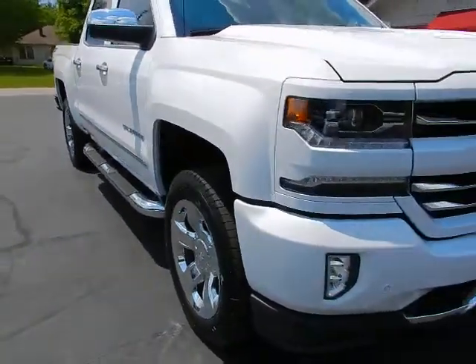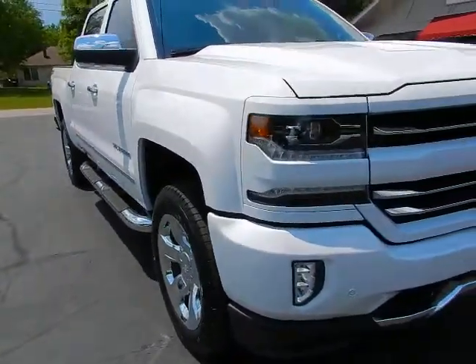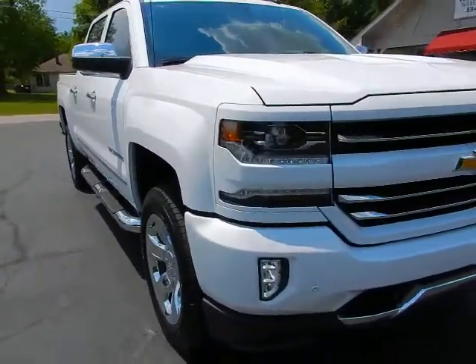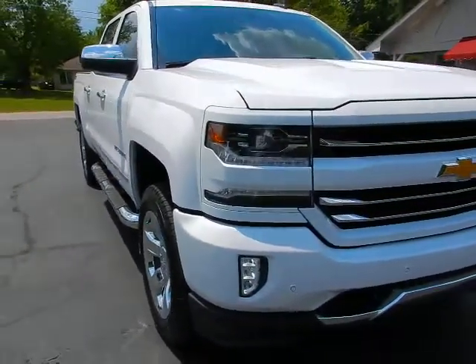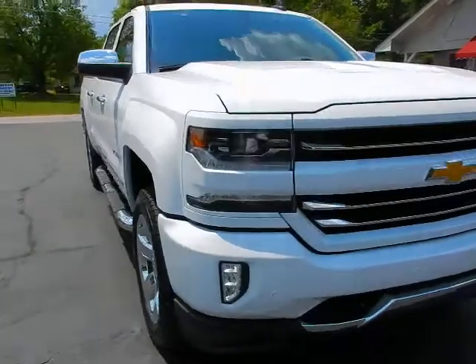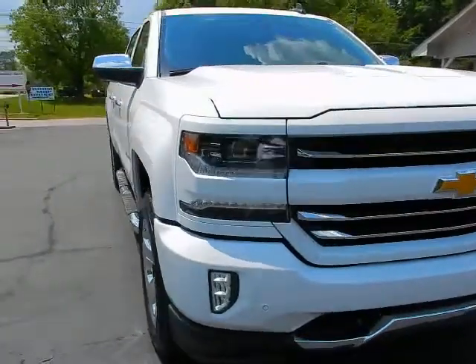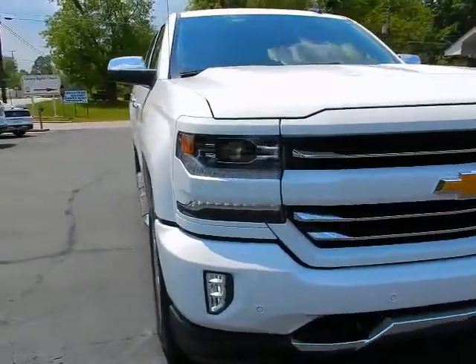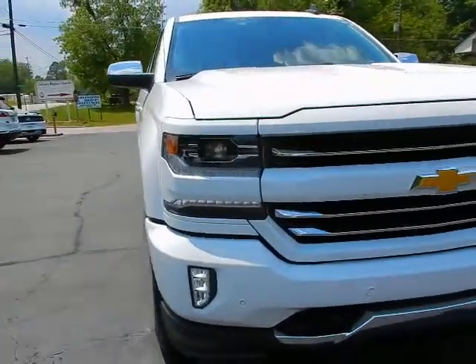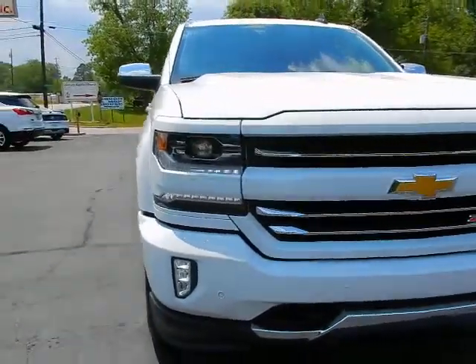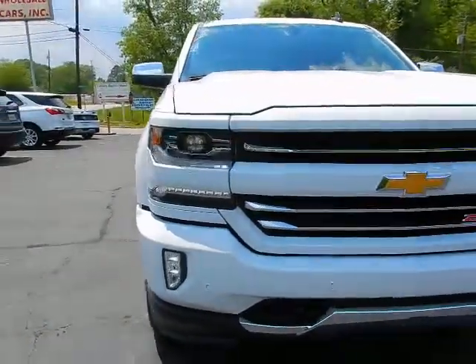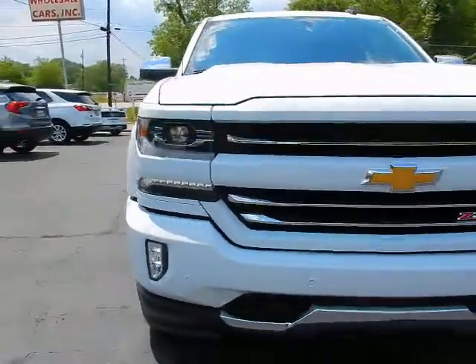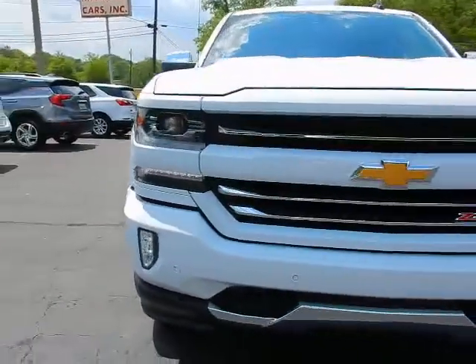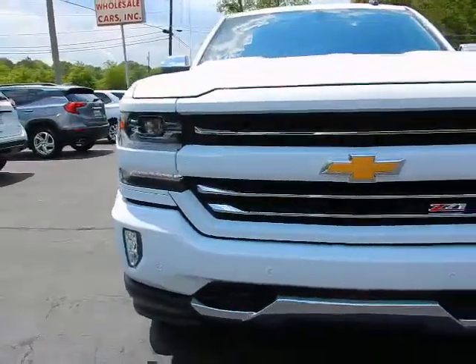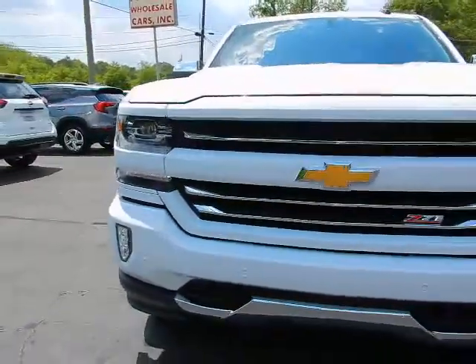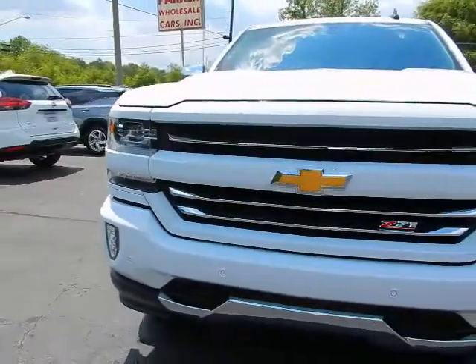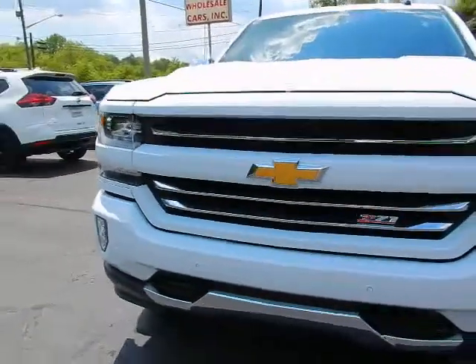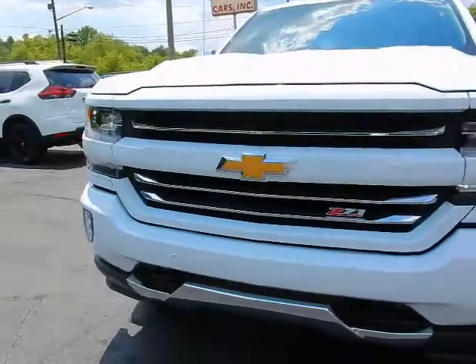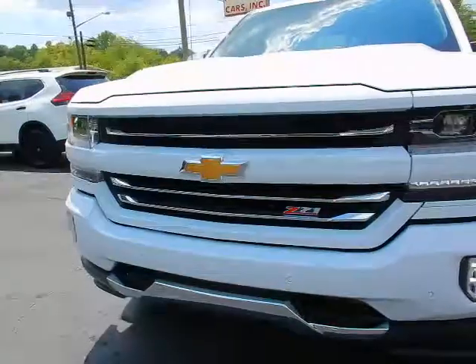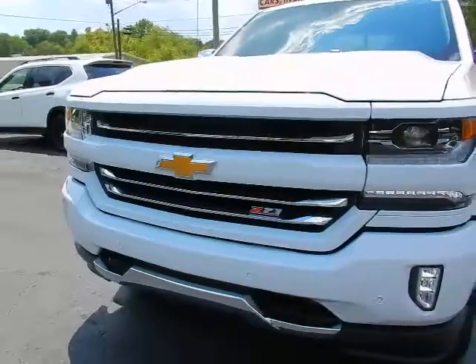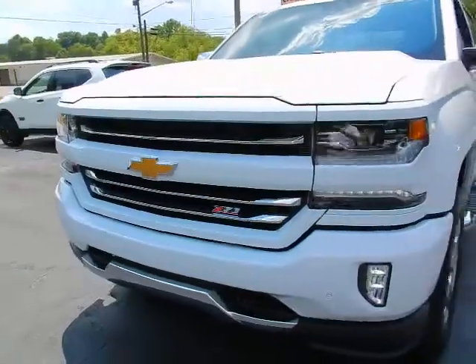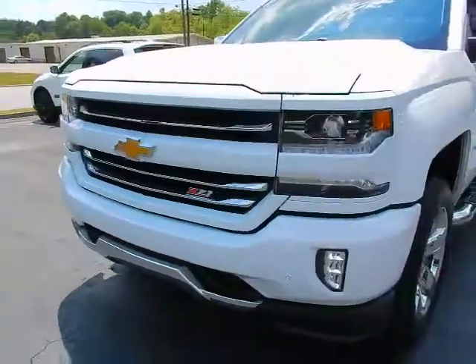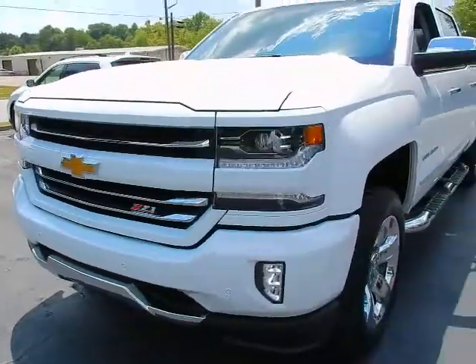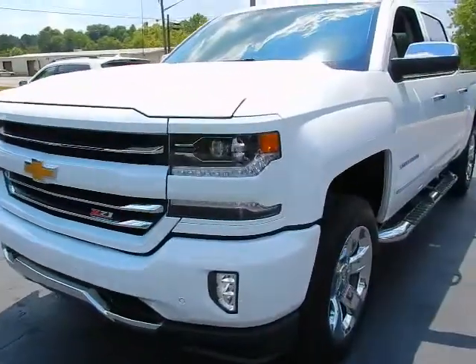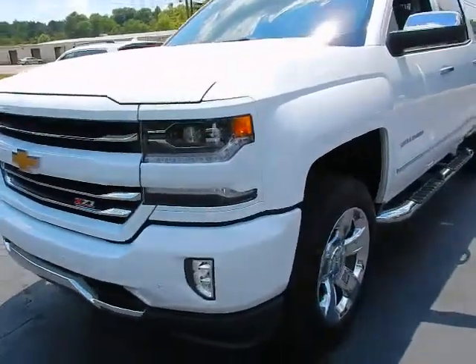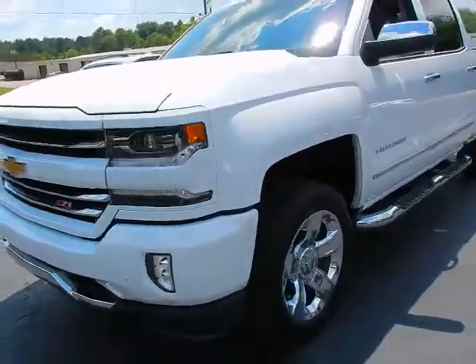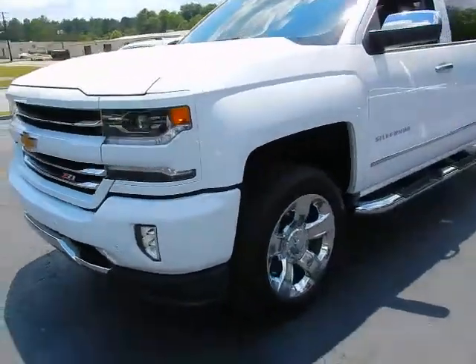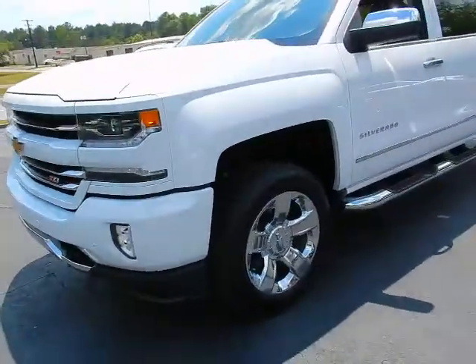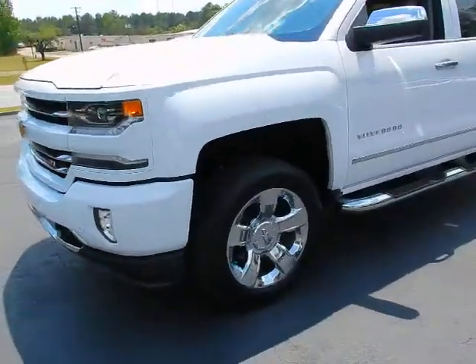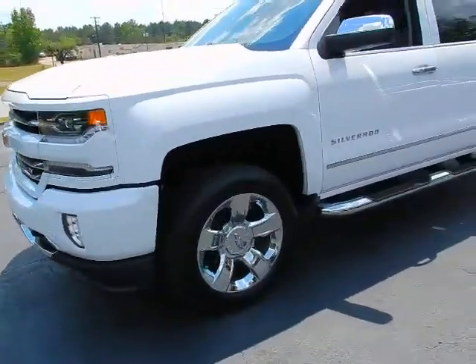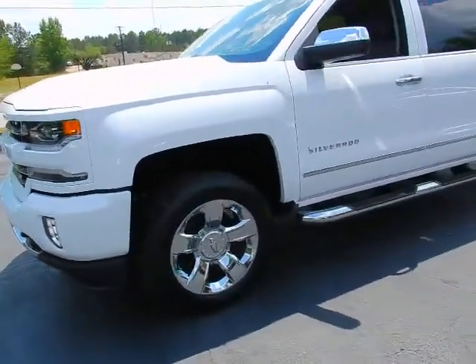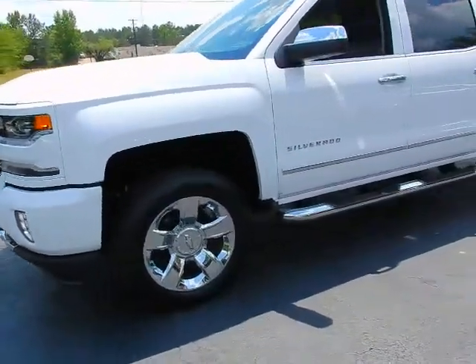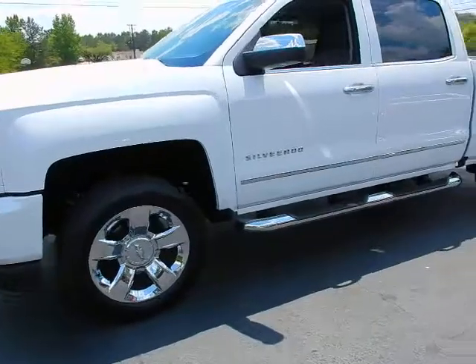Around front: LED daytime running lights, LED headlights, LED fog lights, and a body-color grille. This vehicle does have a leveling kit added to it.